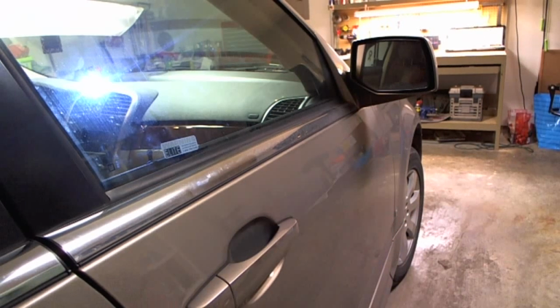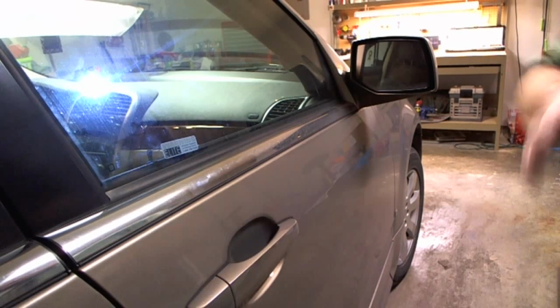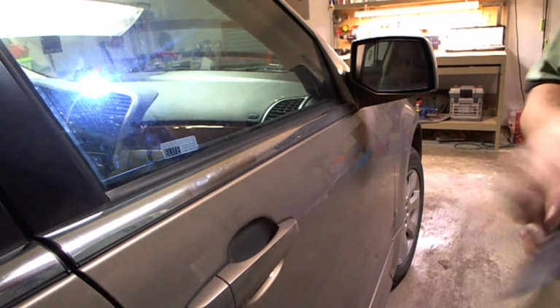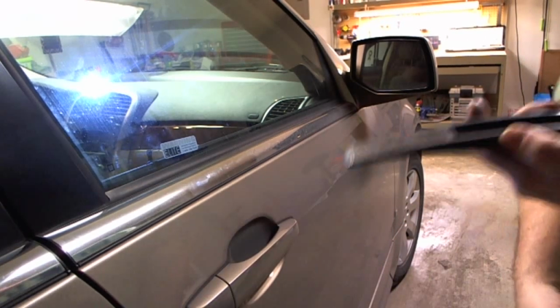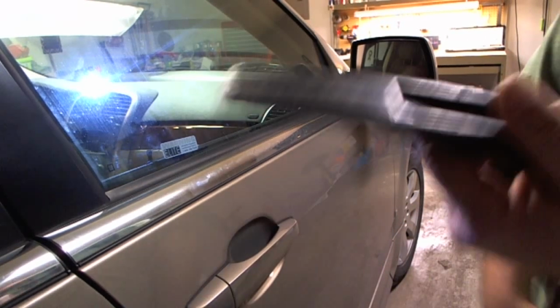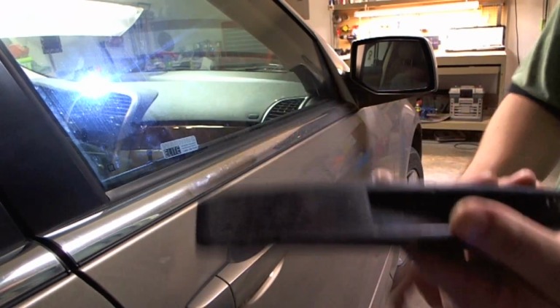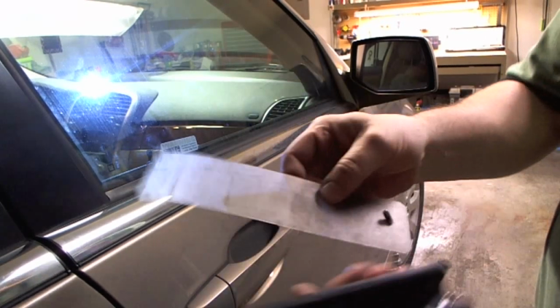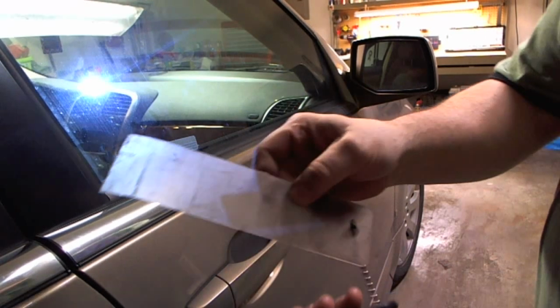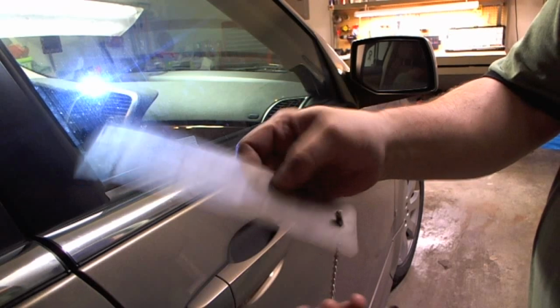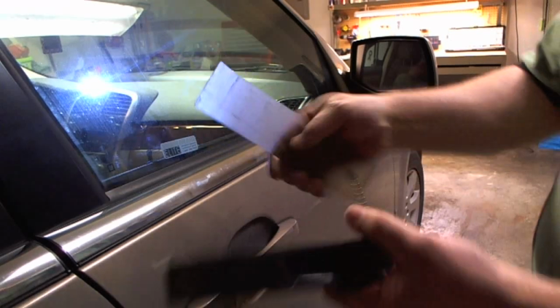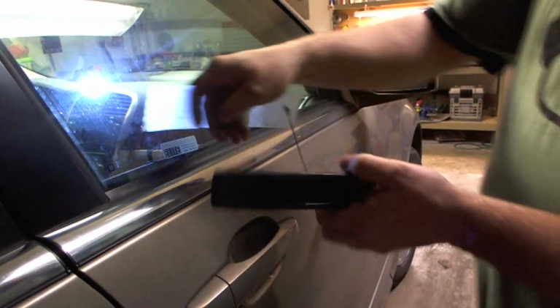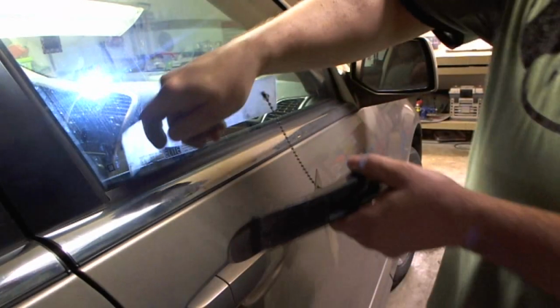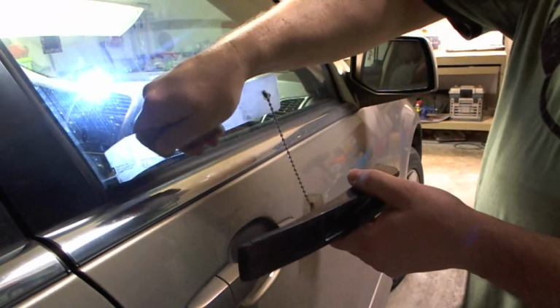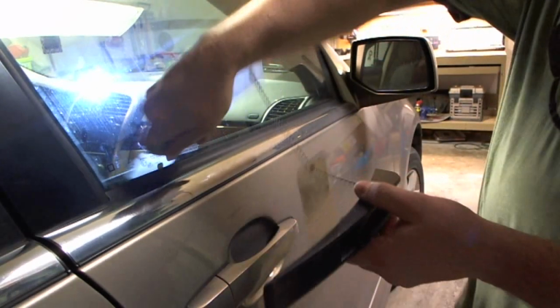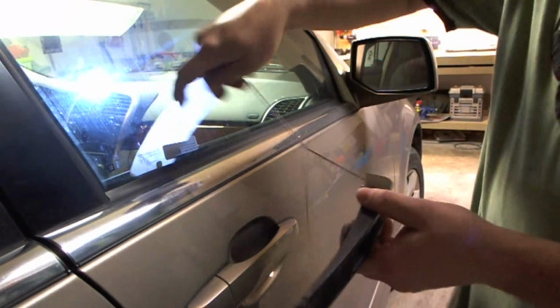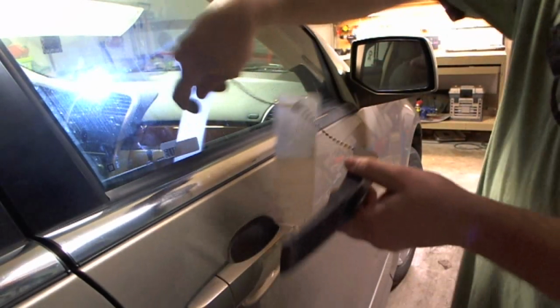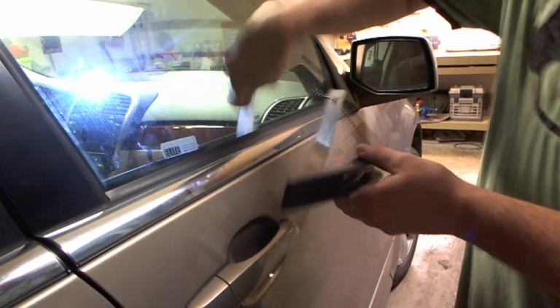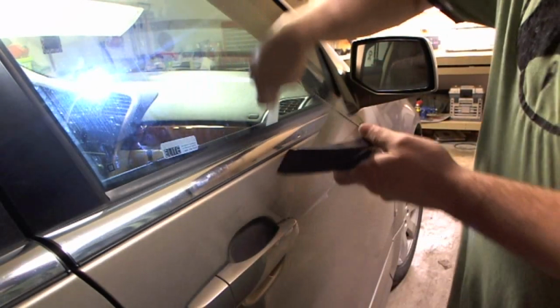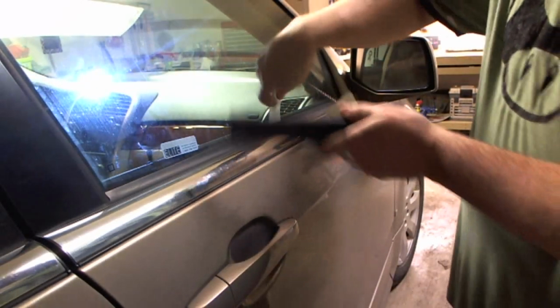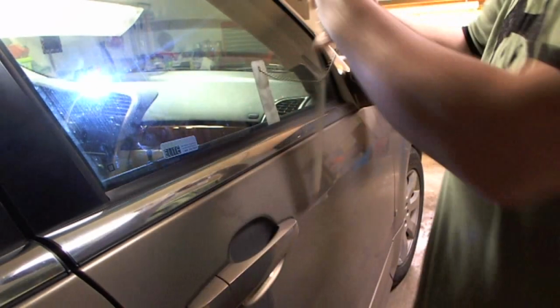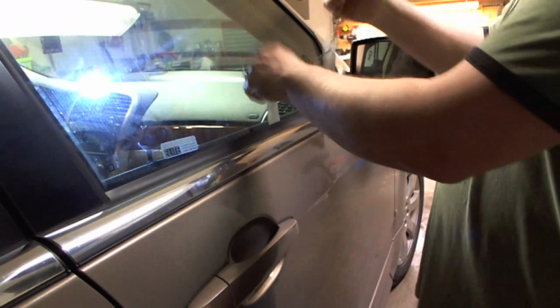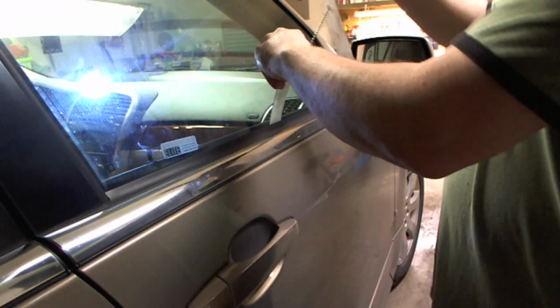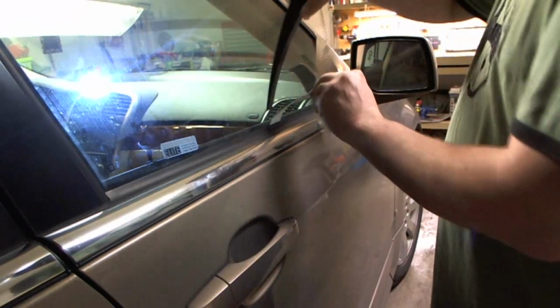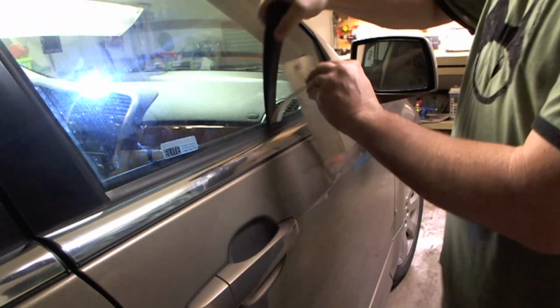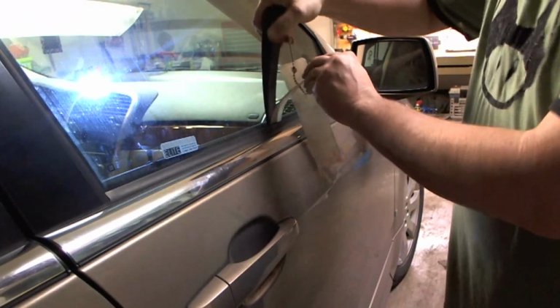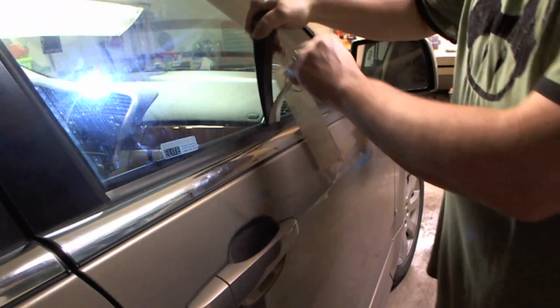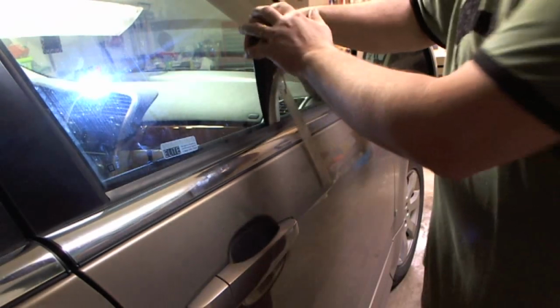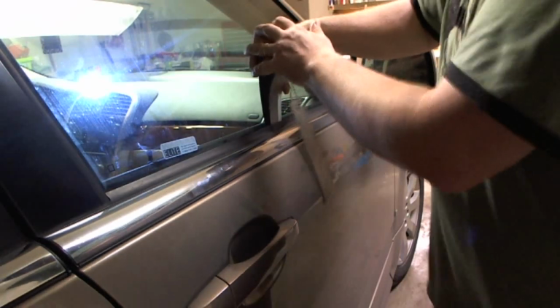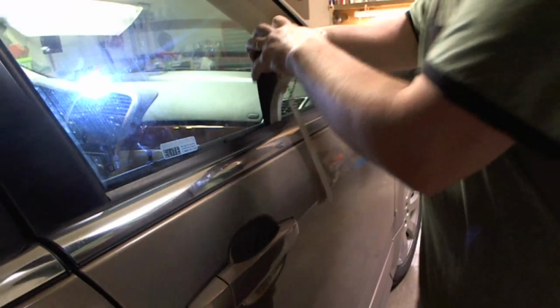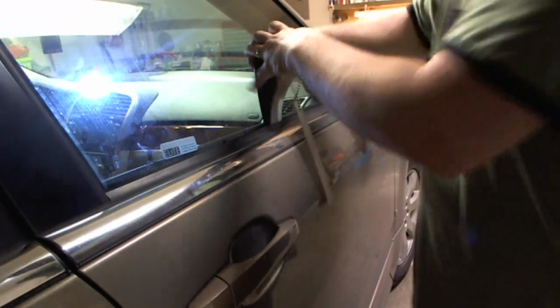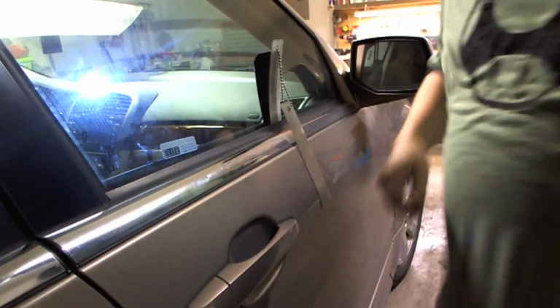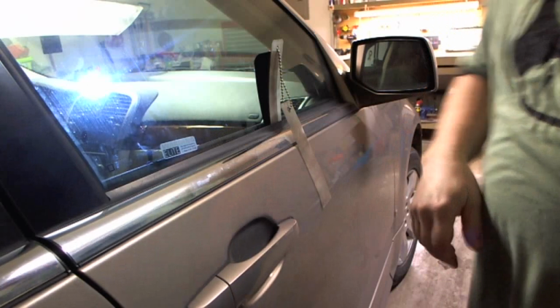So what we're going to use is my wedge and my strip saver. The strip saver goes in behind the weatherstripping and then the wedge goes behind that to wedge the door out just a little bit to create an opening for the tool.